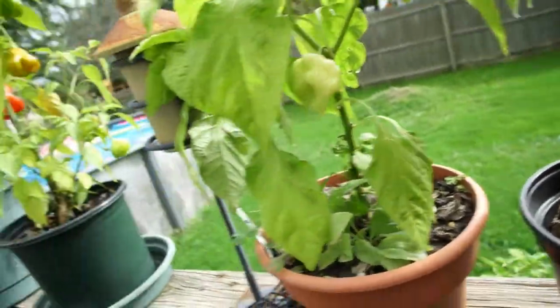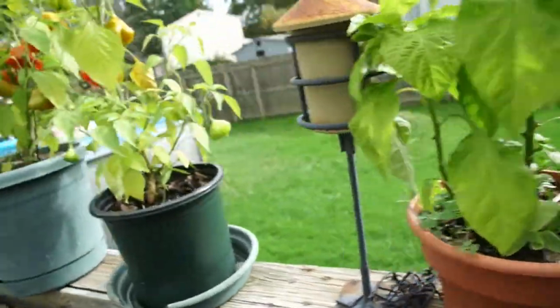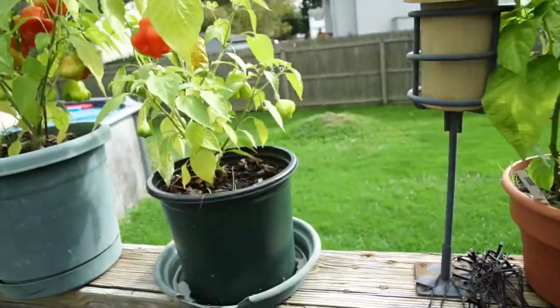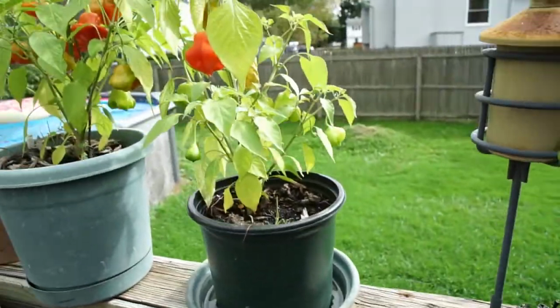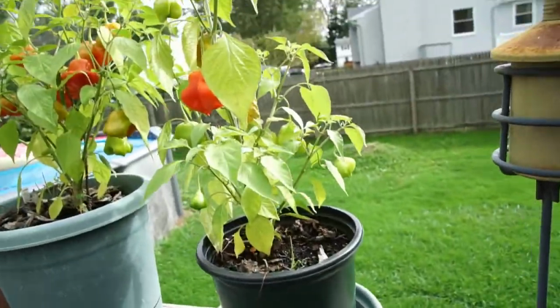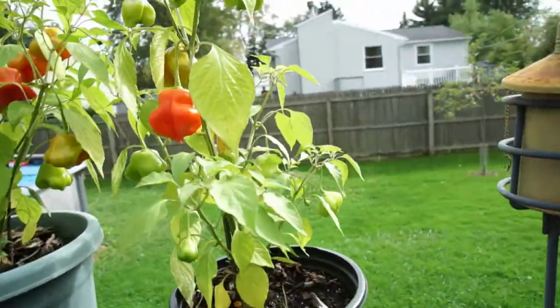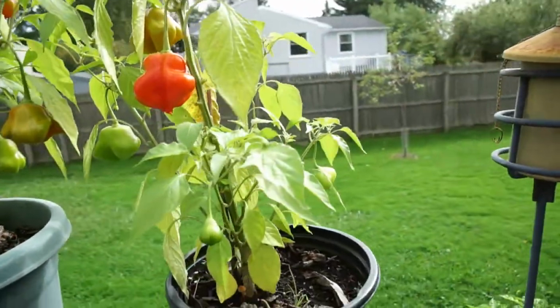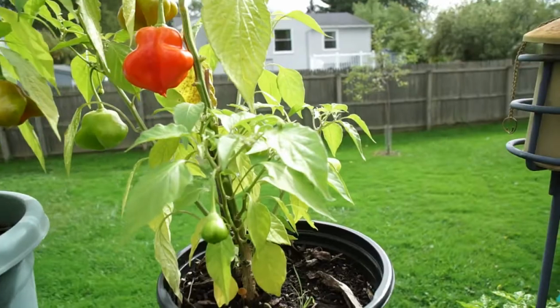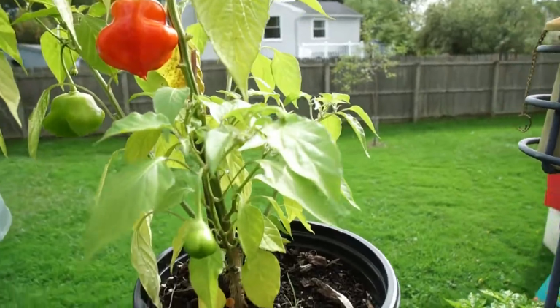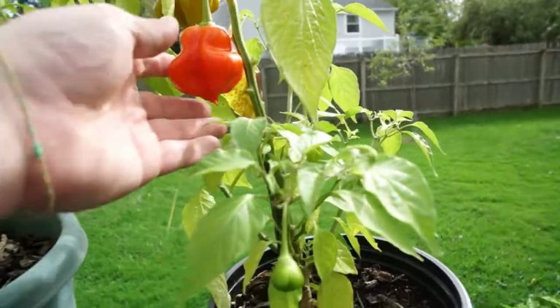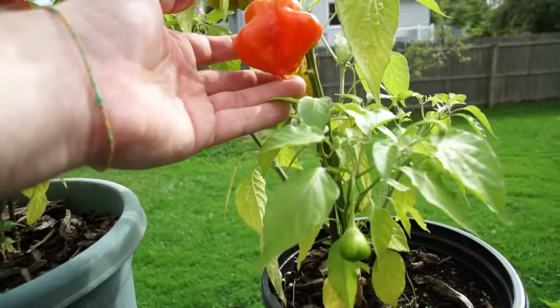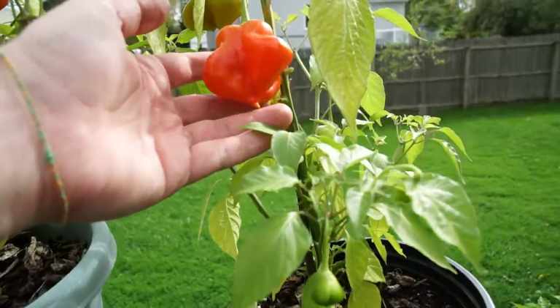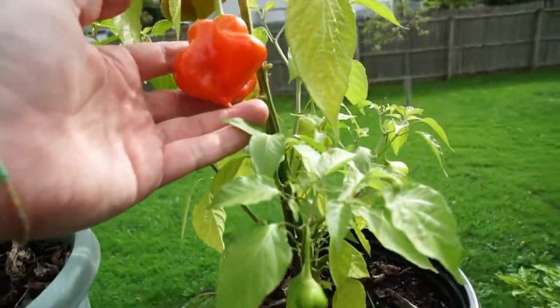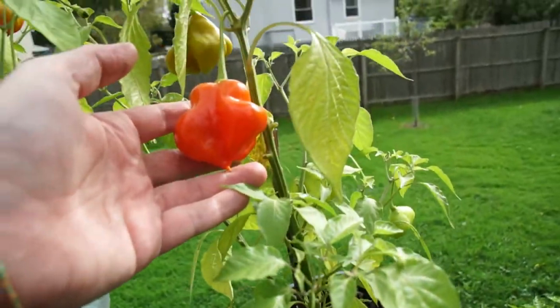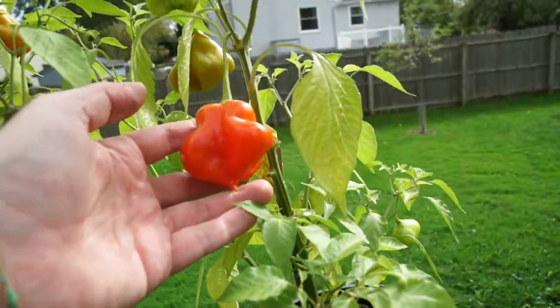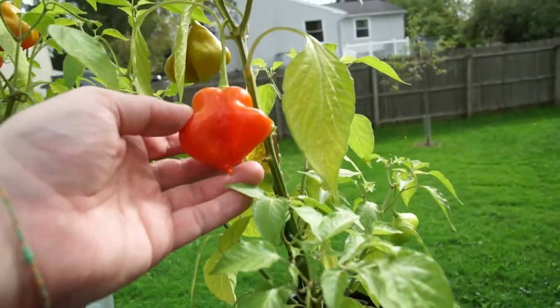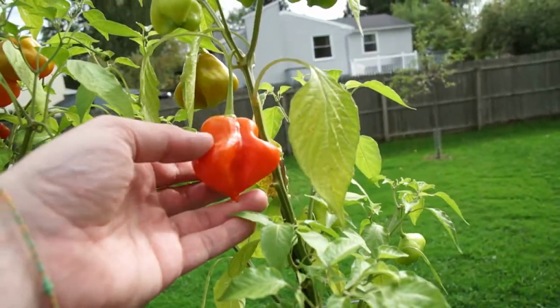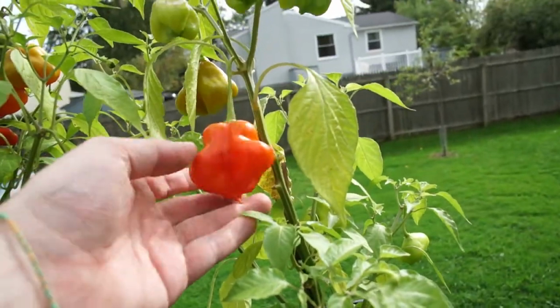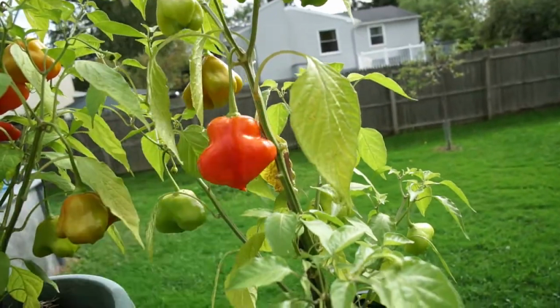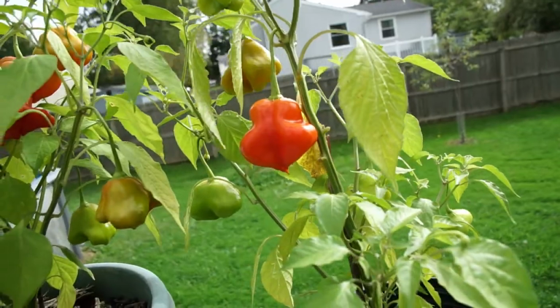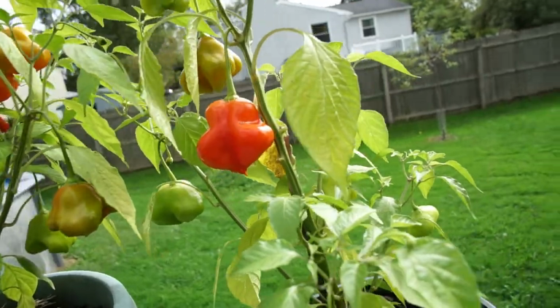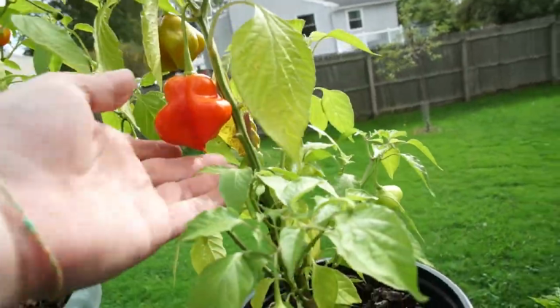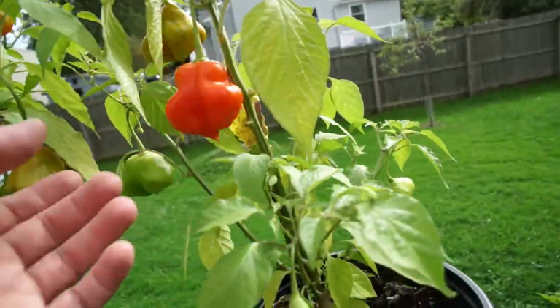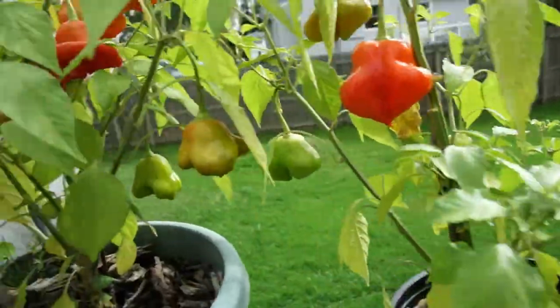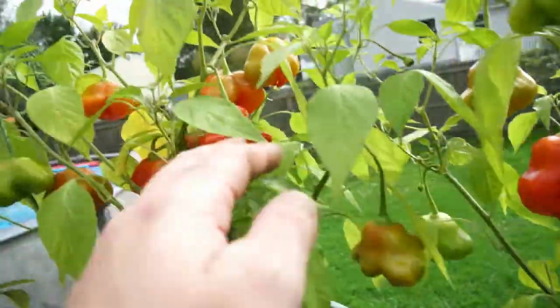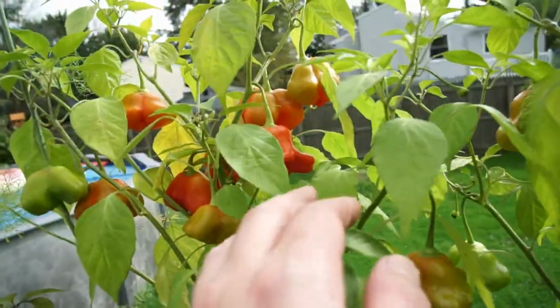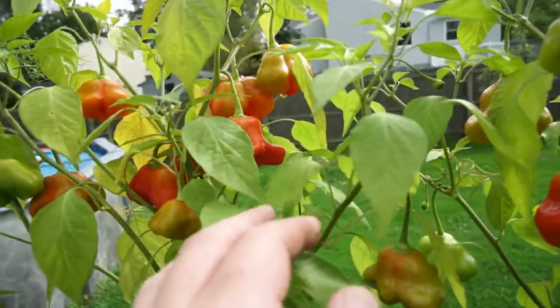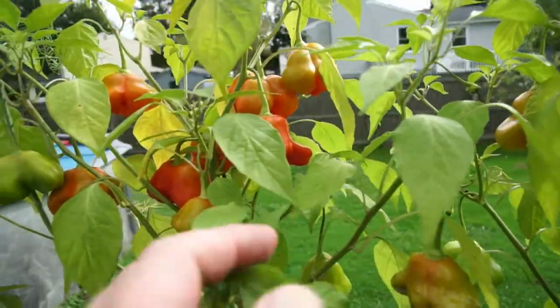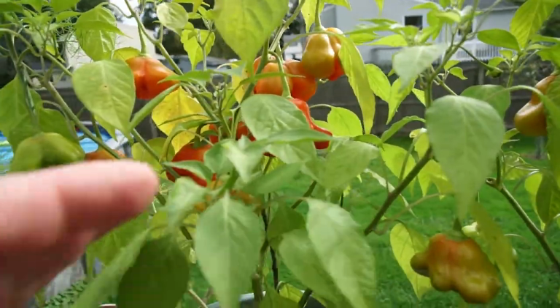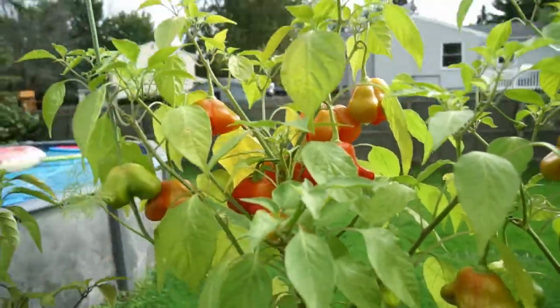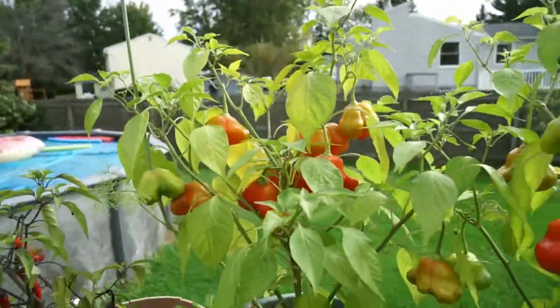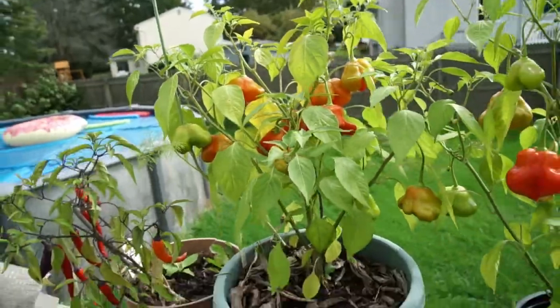Now we've got two plants of Mad Hatters — Mad Hatter one, Mad Hatter two.